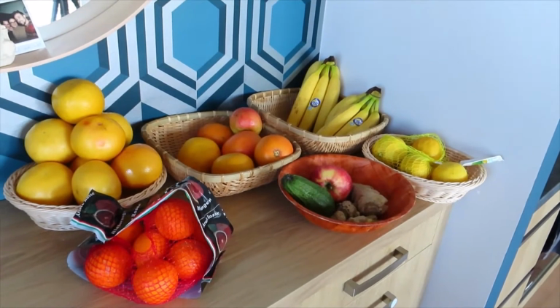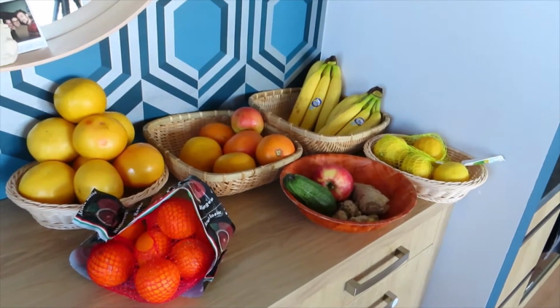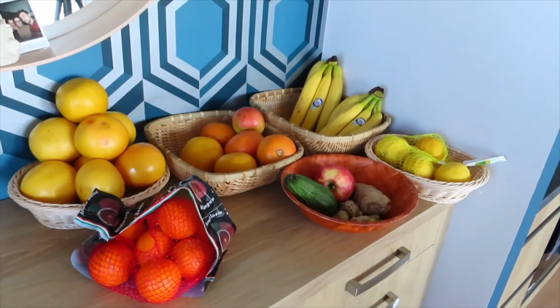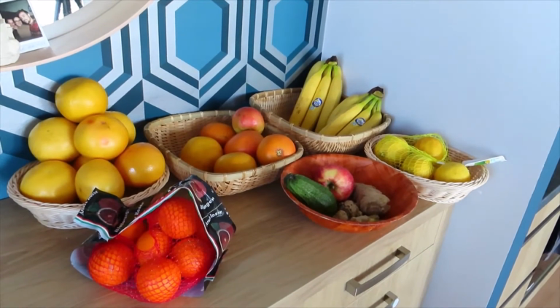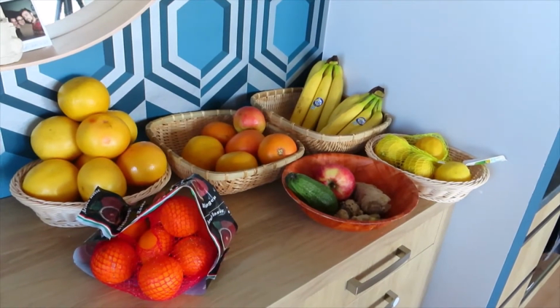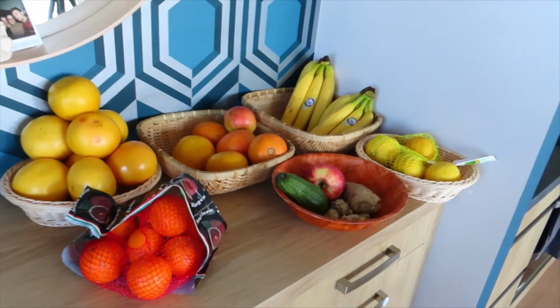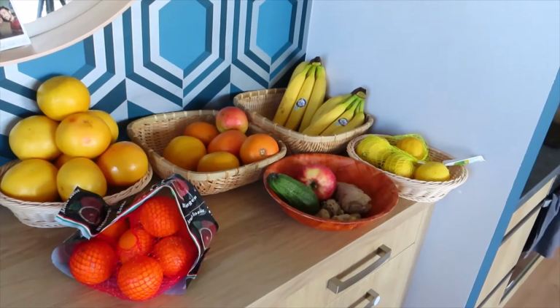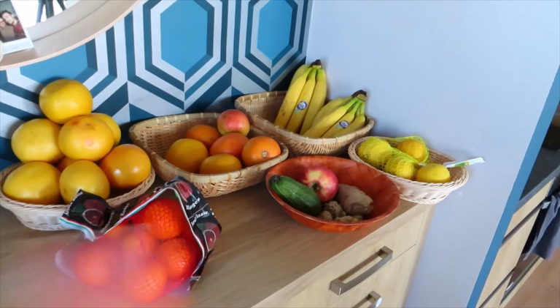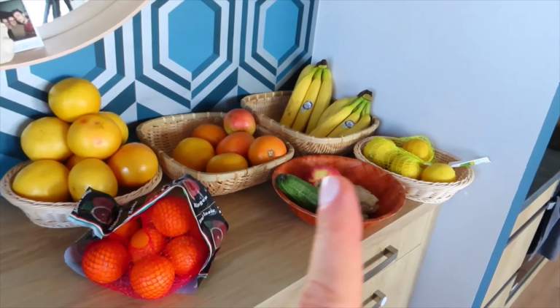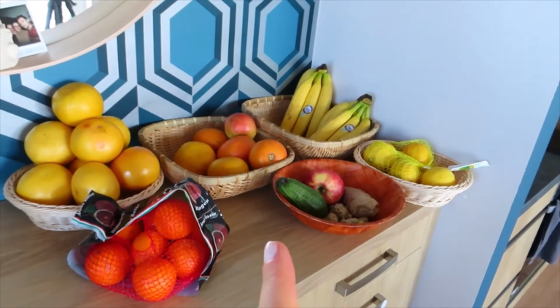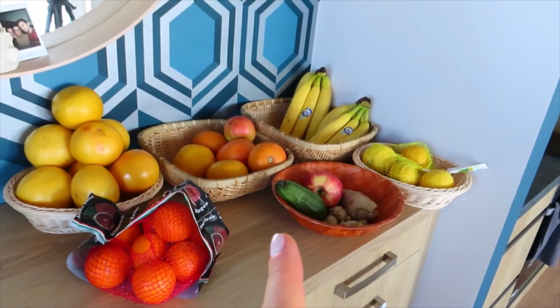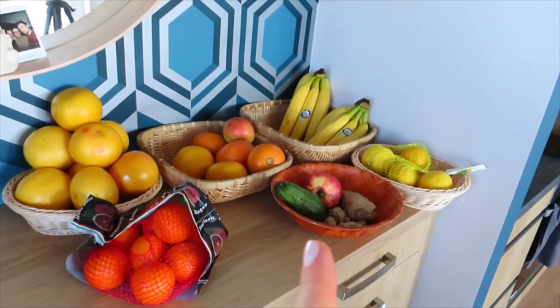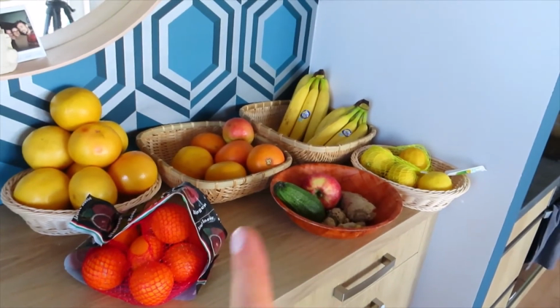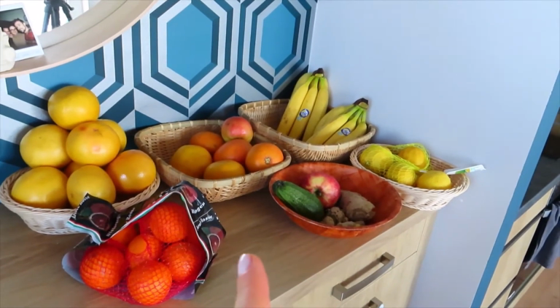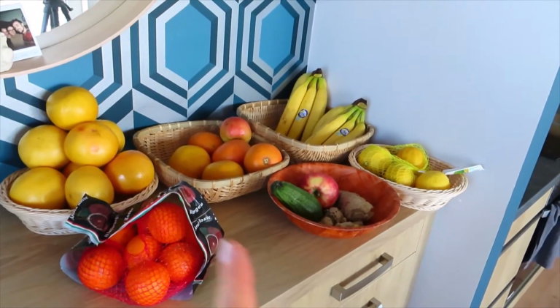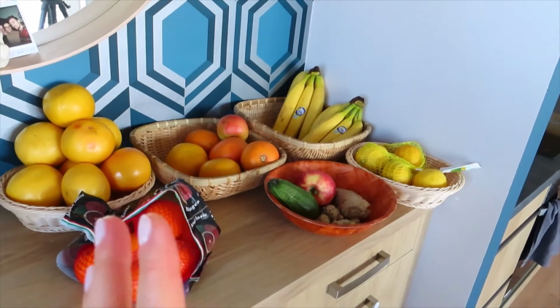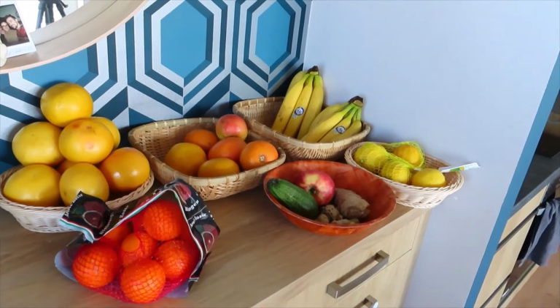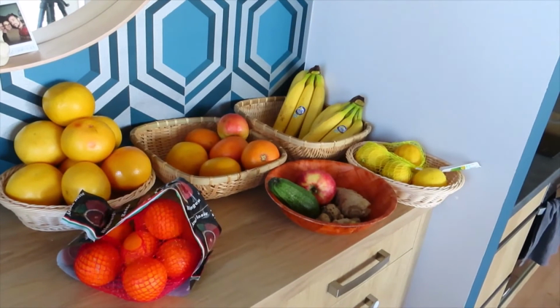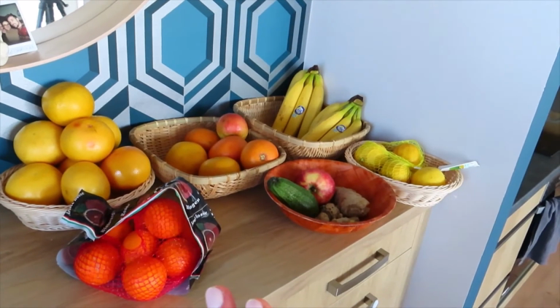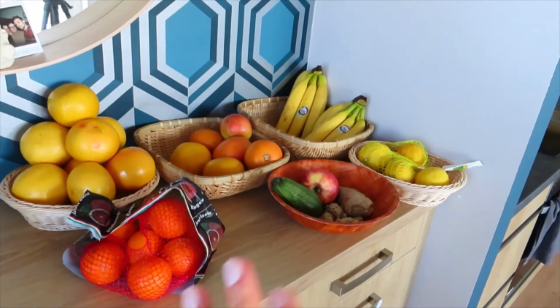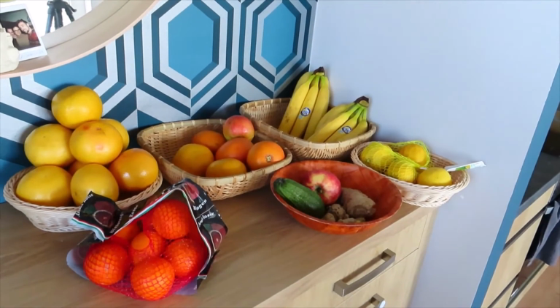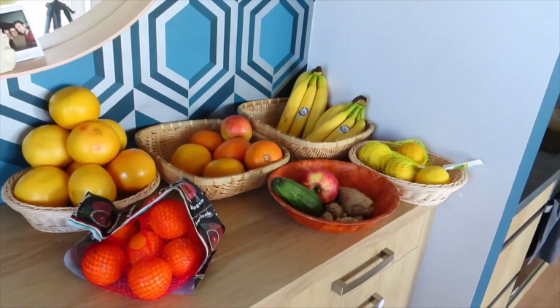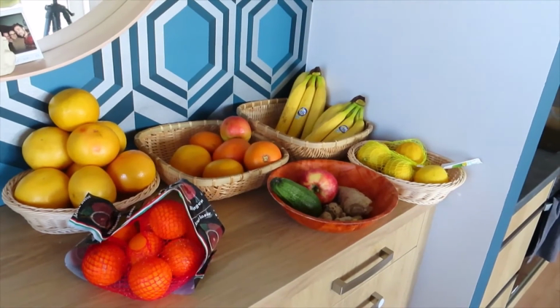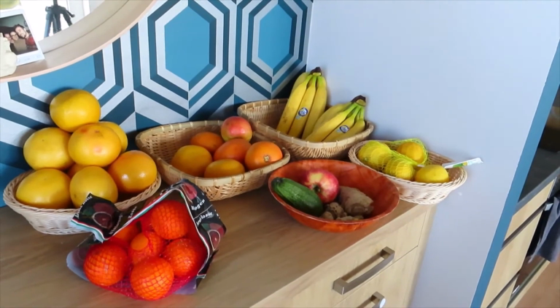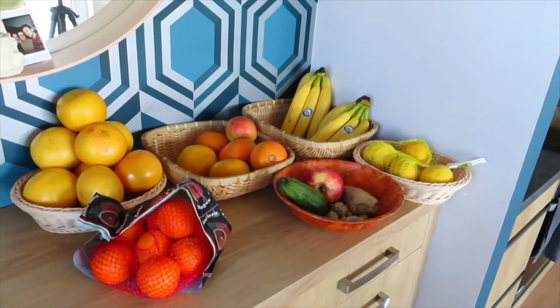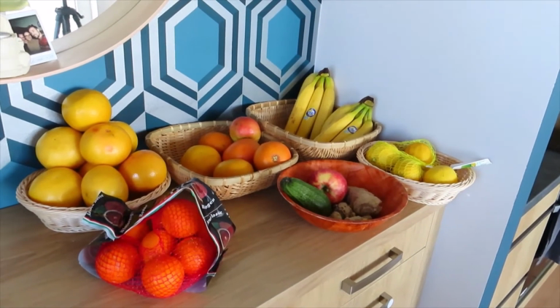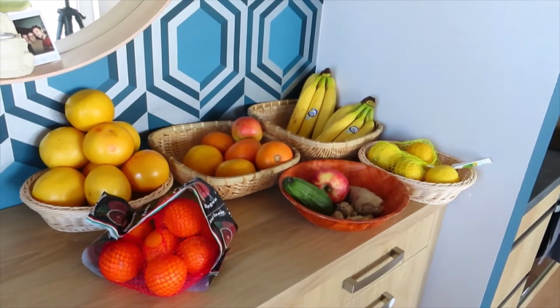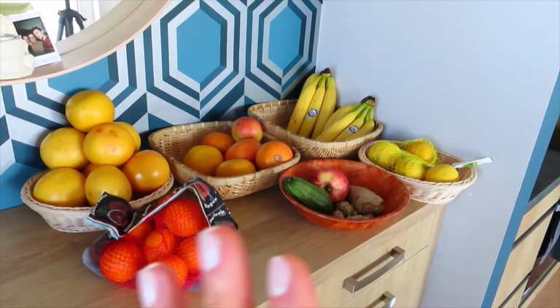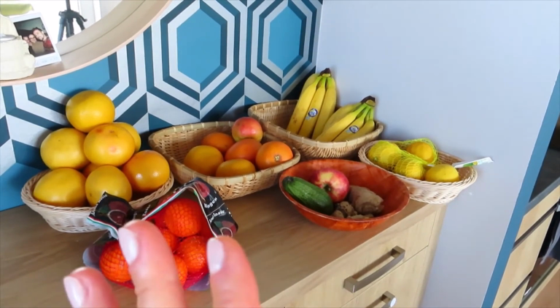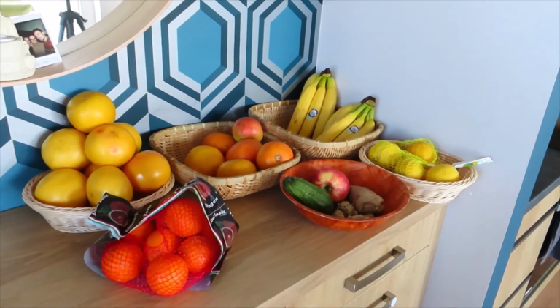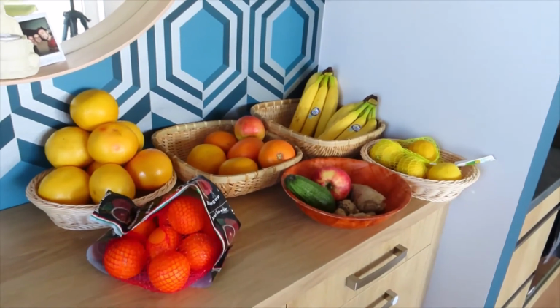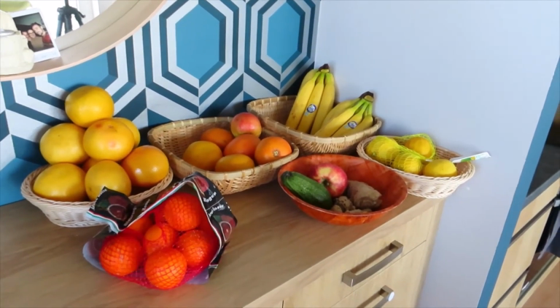Sometimes we have some kiwis, but all our other fresh fruit goes into the fridge, which I won't show you guys today.